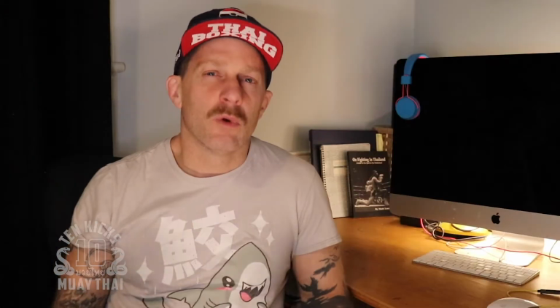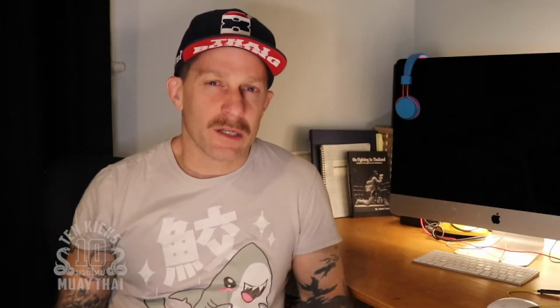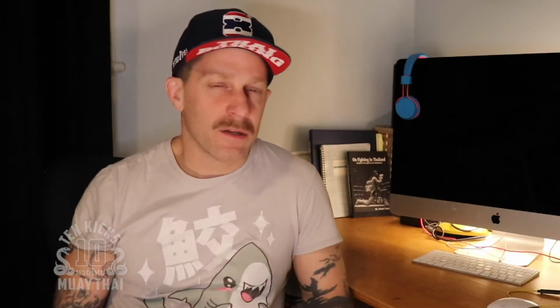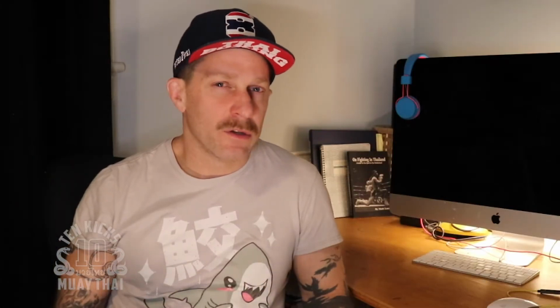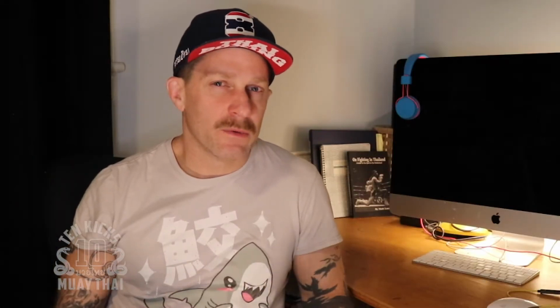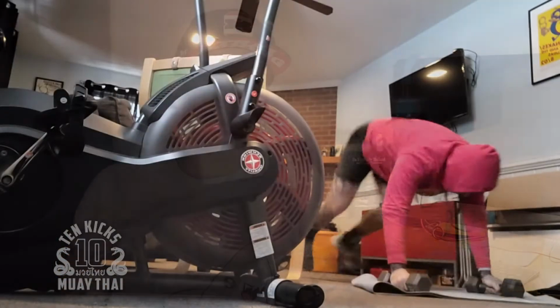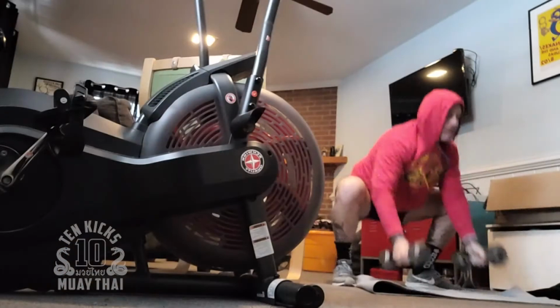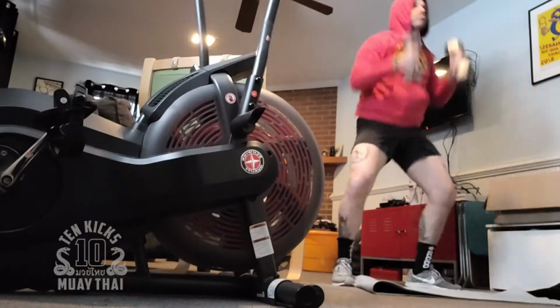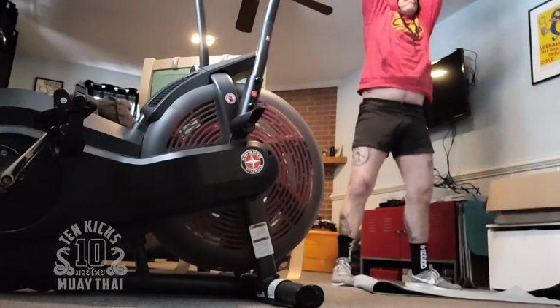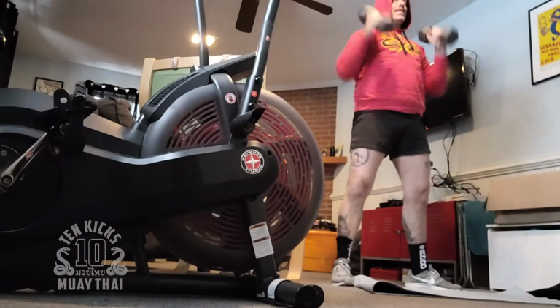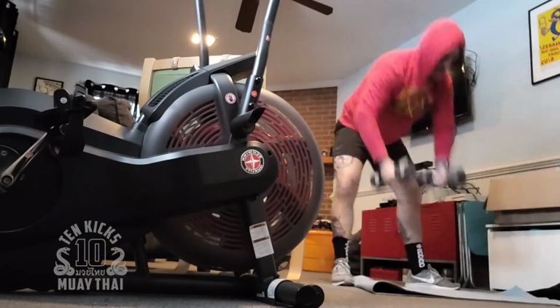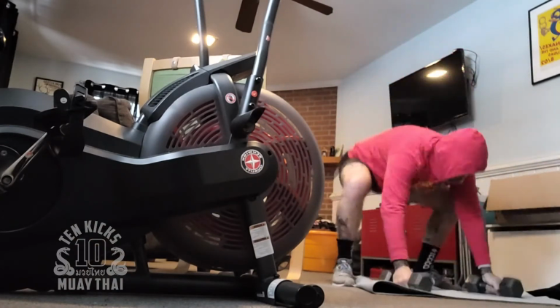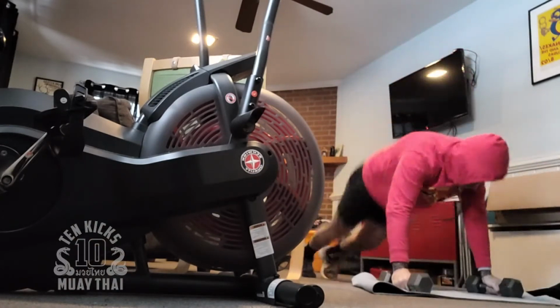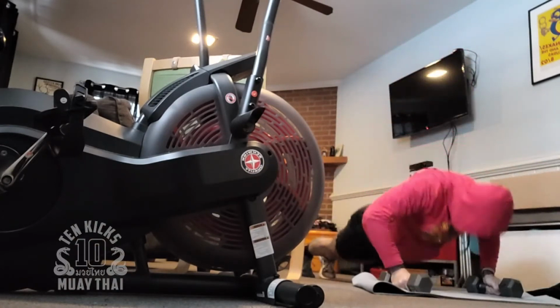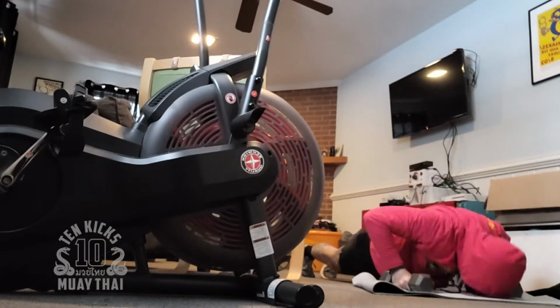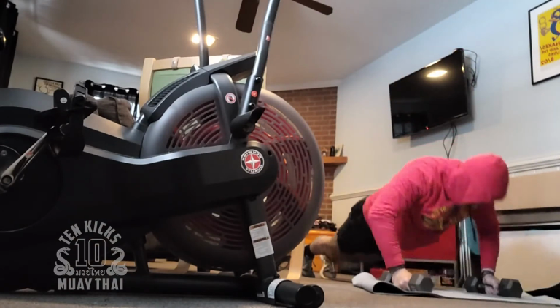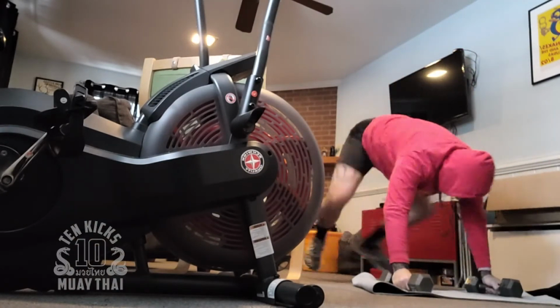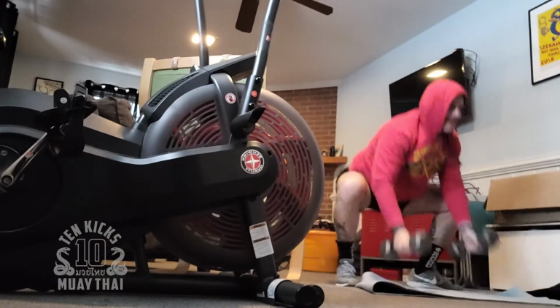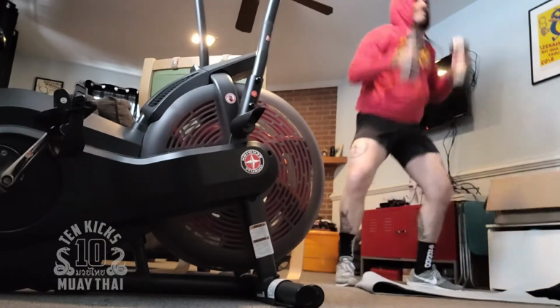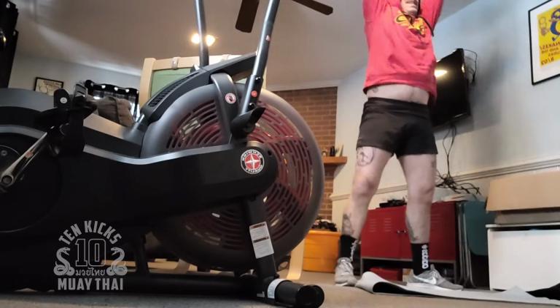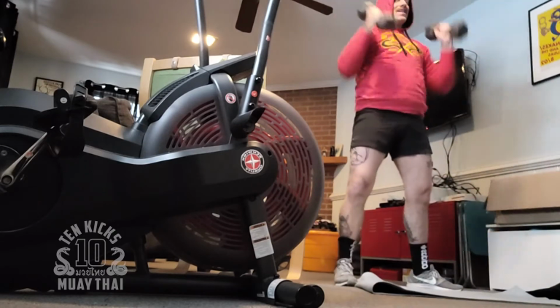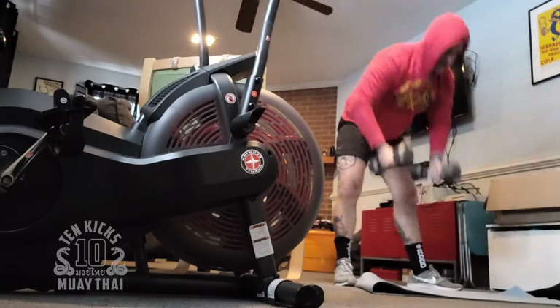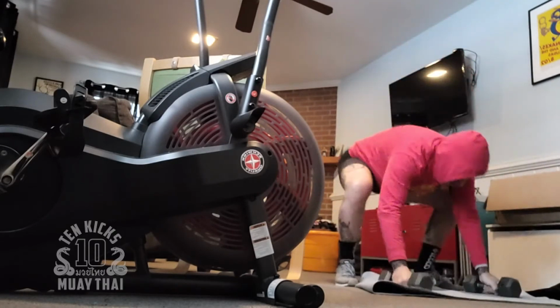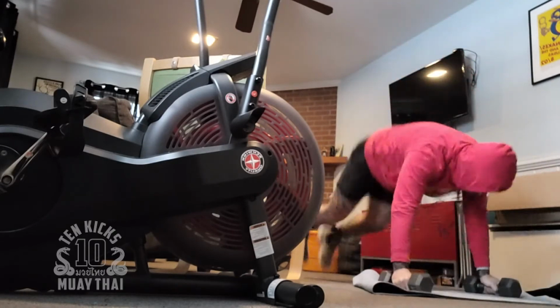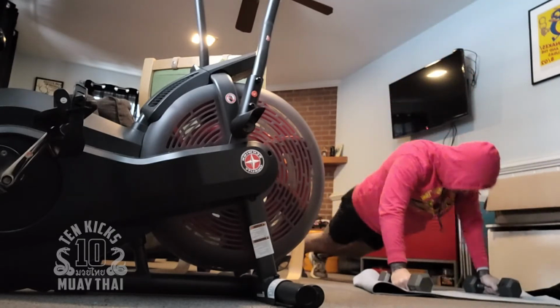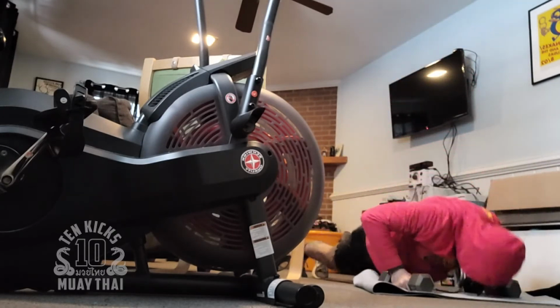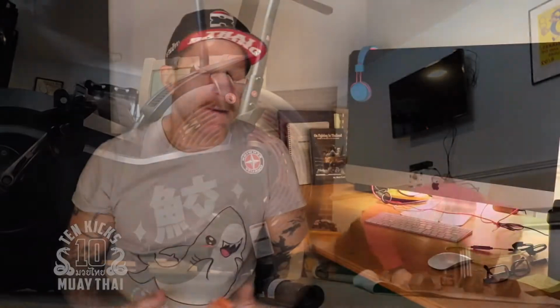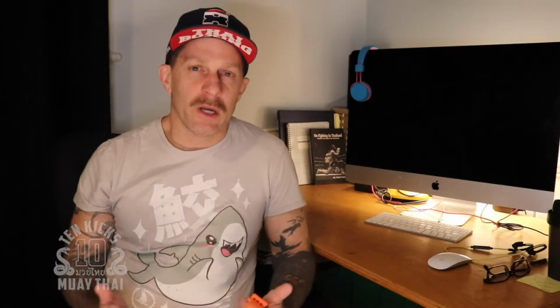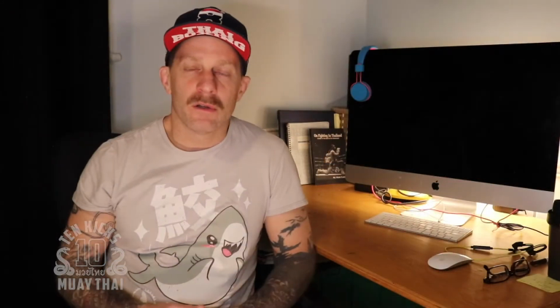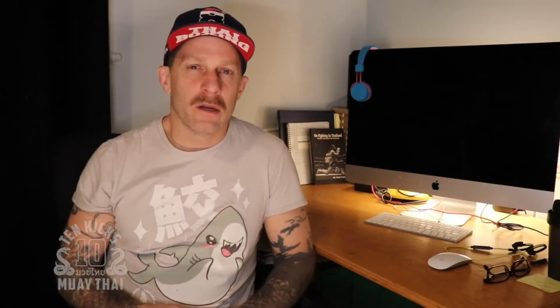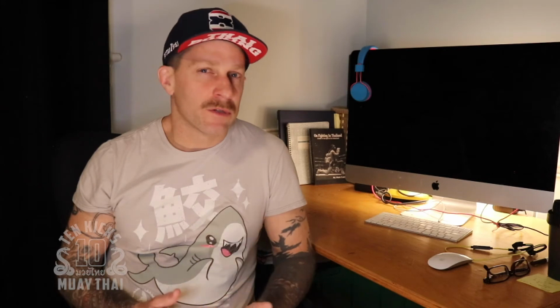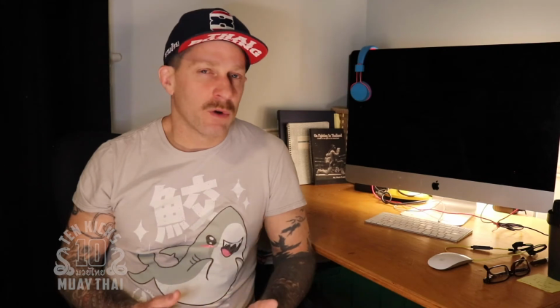Once I actually got it and started using it with some of my workouts that I've been doing for a long time, the results were actually pretty surprising. Some of the workouts that I was doing that I felt like were really taxing my energy systems — when I actually looked at the data, it turns out they weren't.